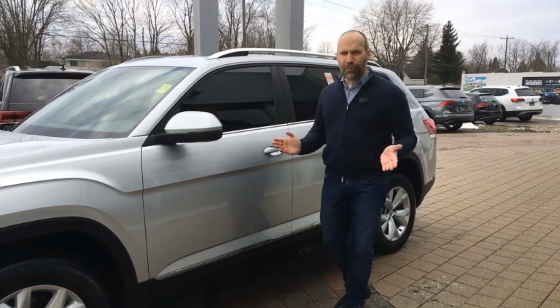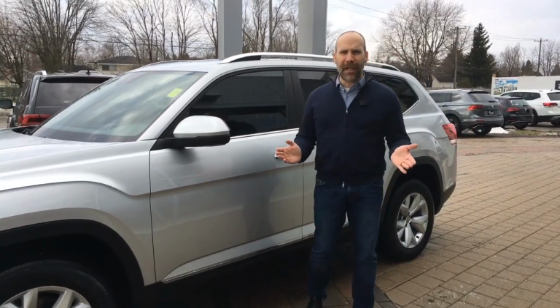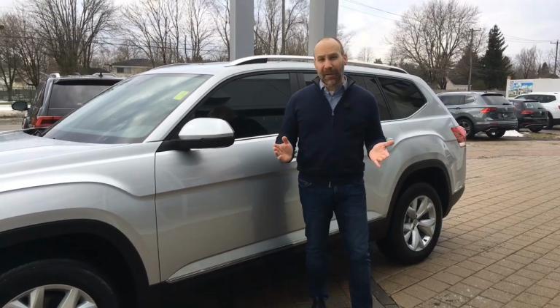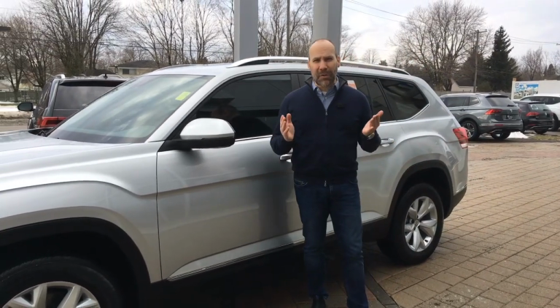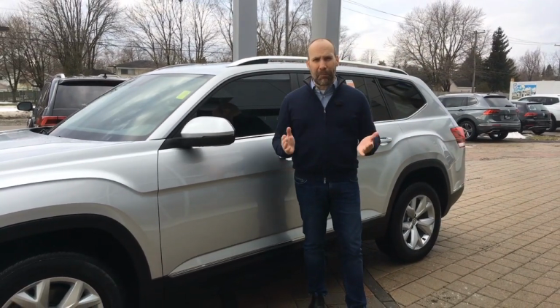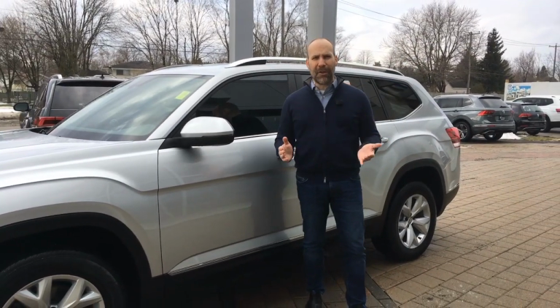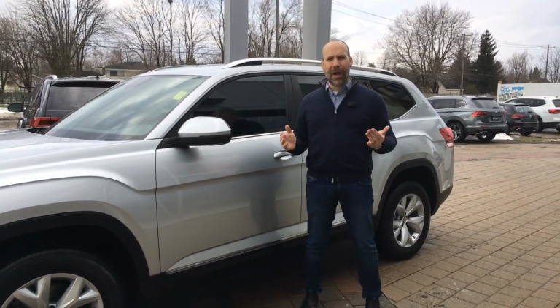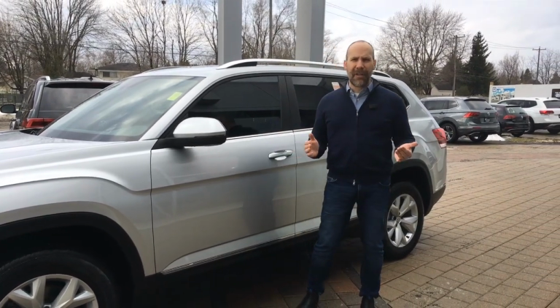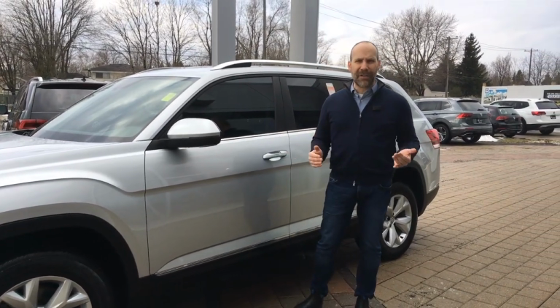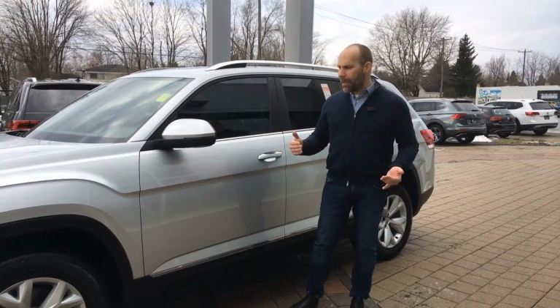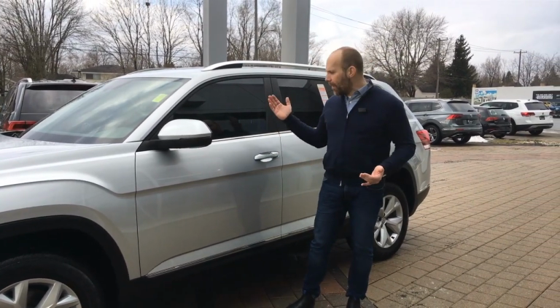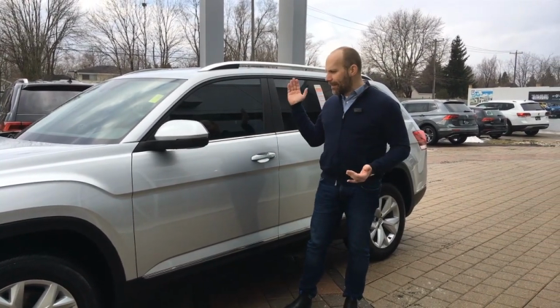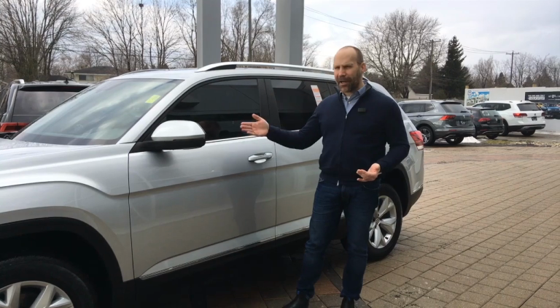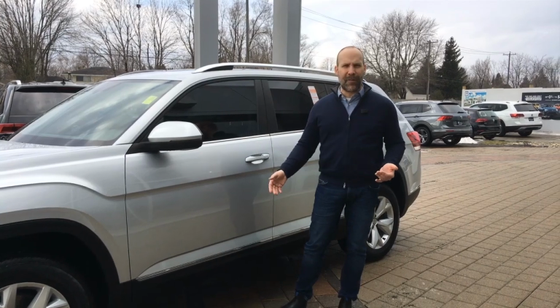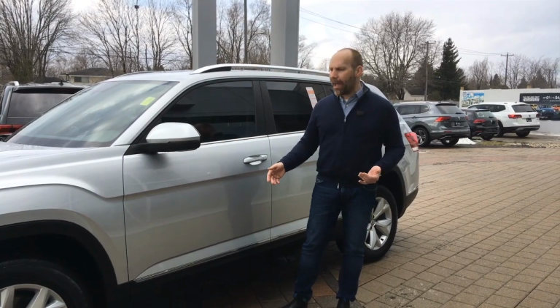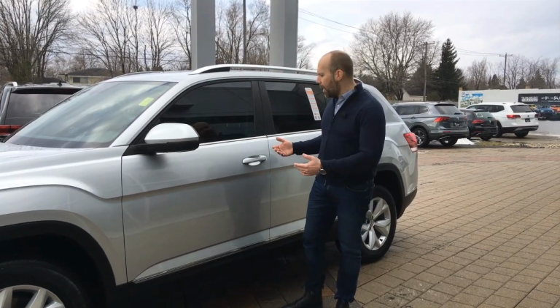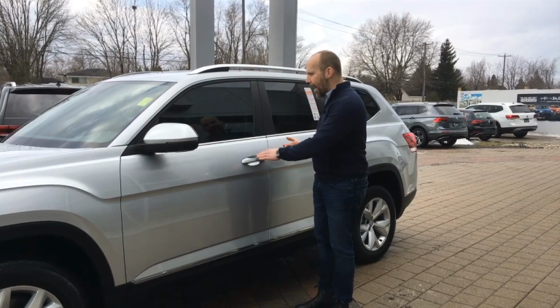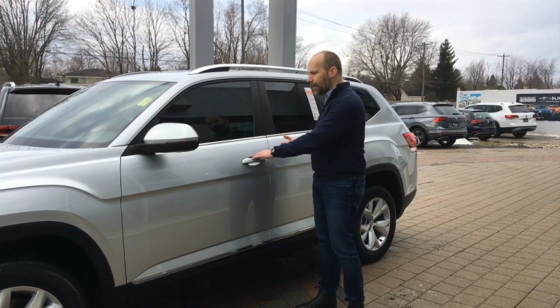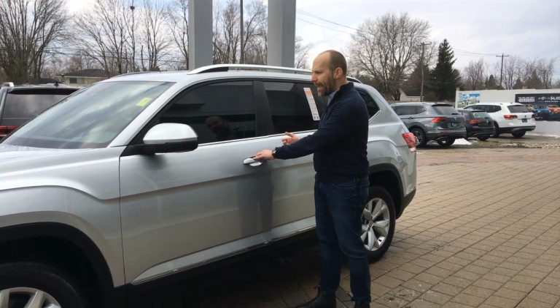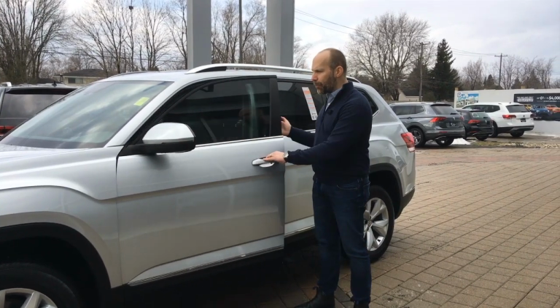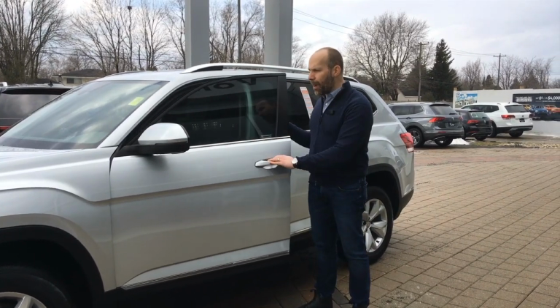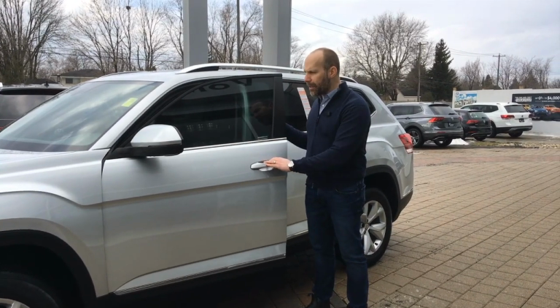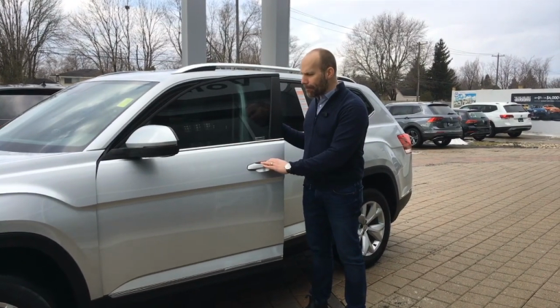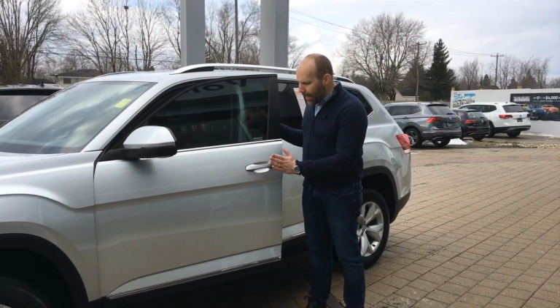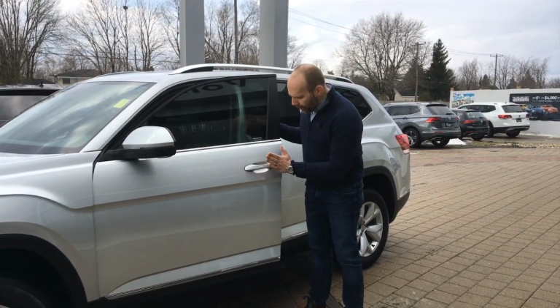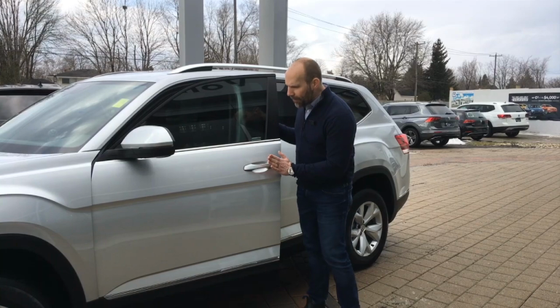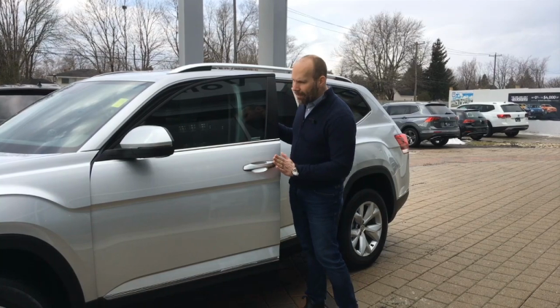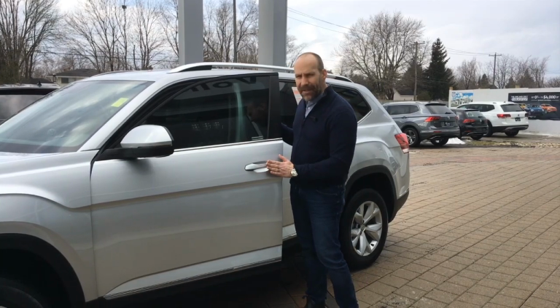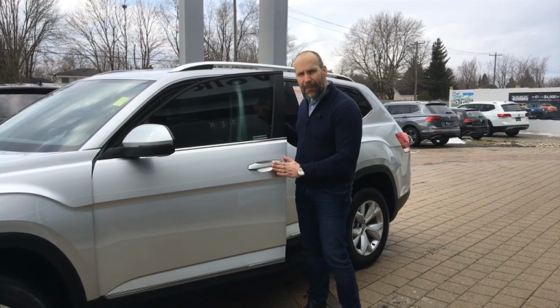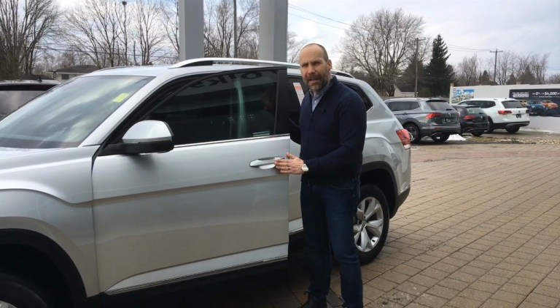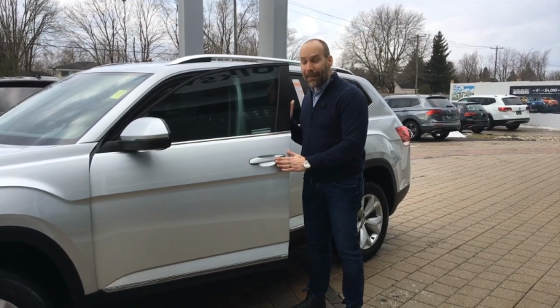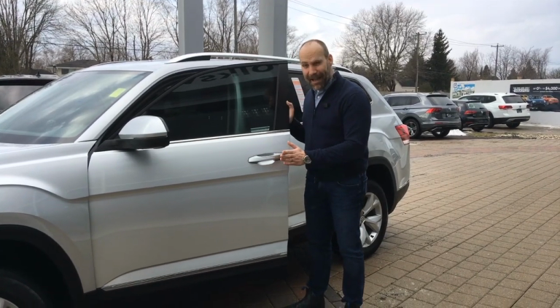The Atlas is truly one of our most popular vehicles — it's become so popular and it's got a great future ahead of it. We're delighted to have this pre-owned model here. This Highline happens to have keyless entry as well as keyless push start.